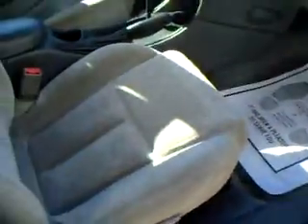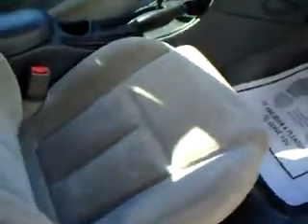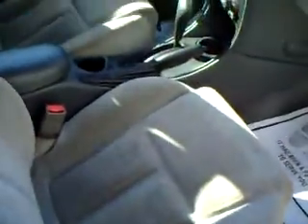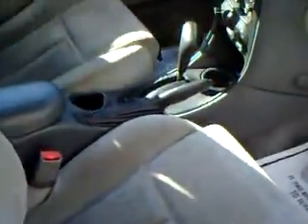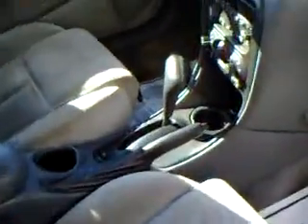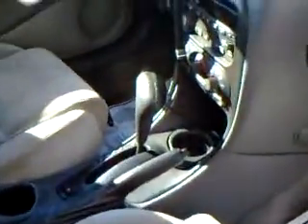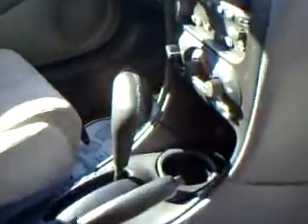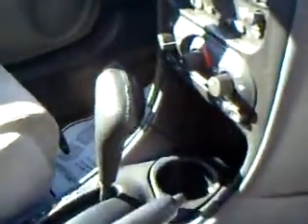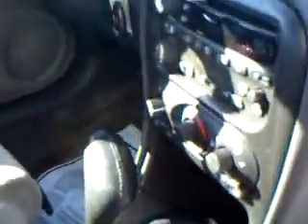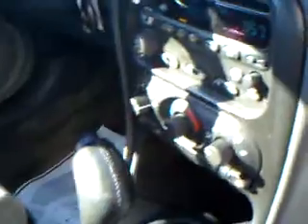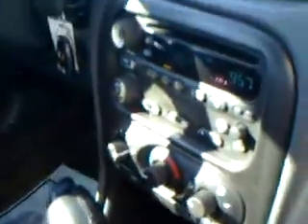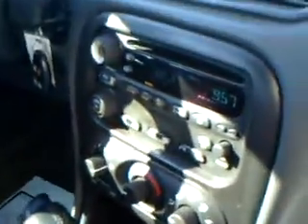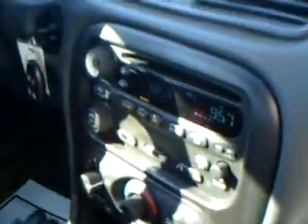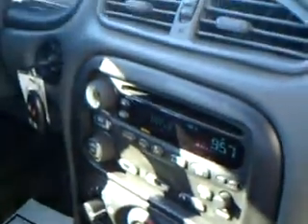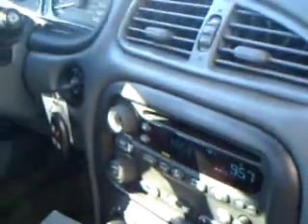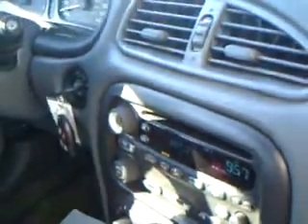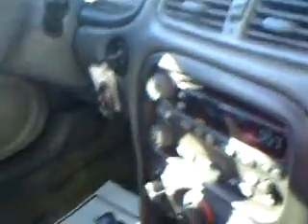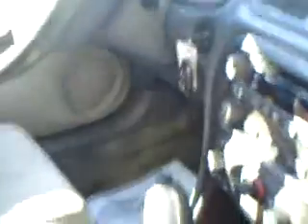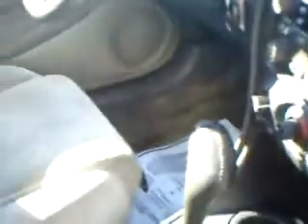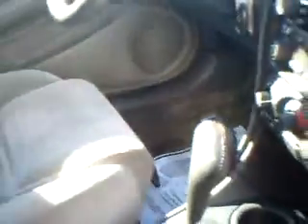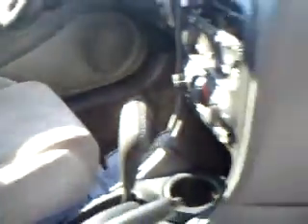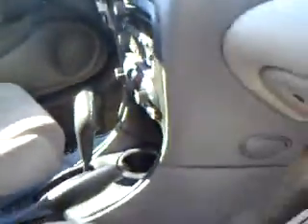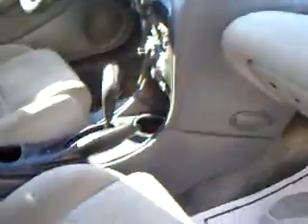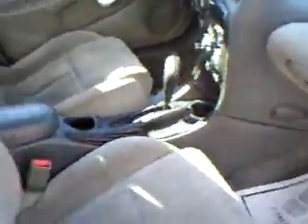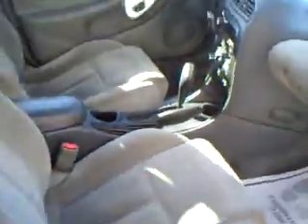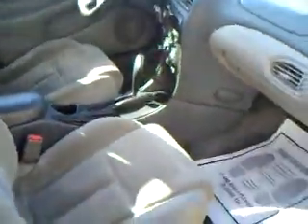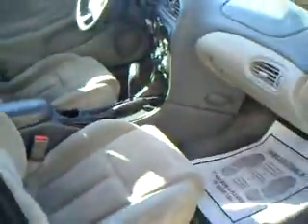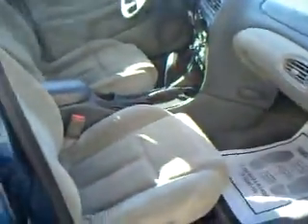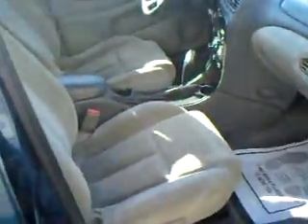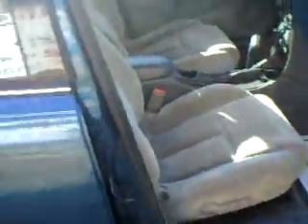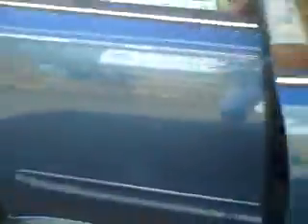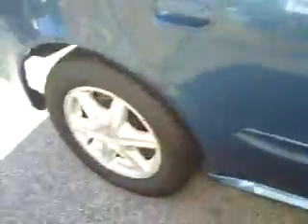Gray cloth bucket seats. Cruise control, CD player. The cloth is in good shape — no rips or tears.